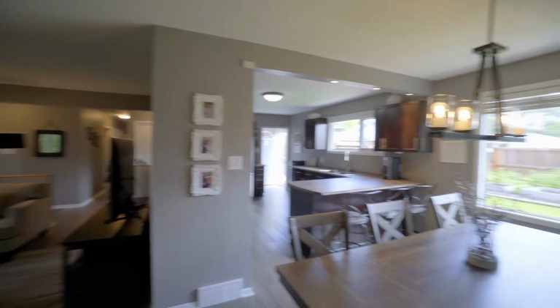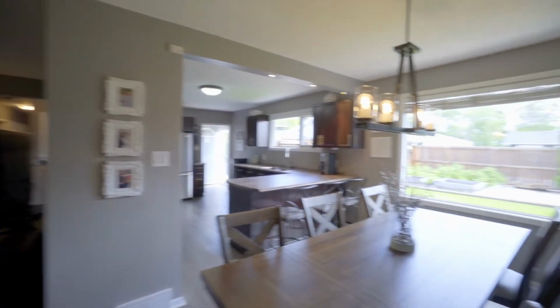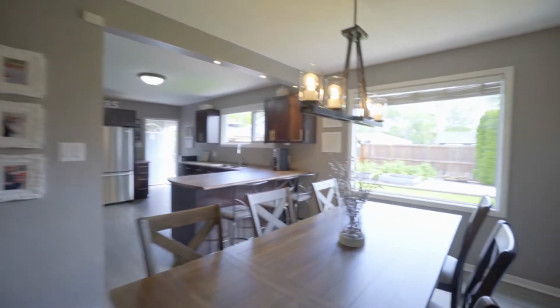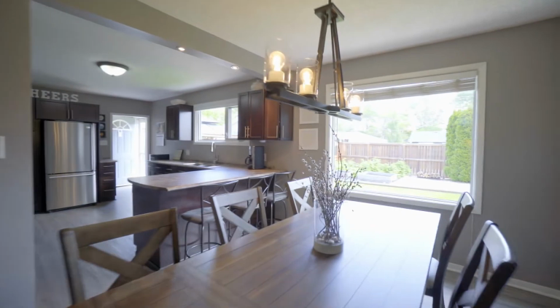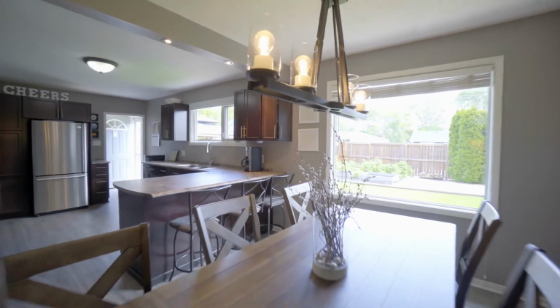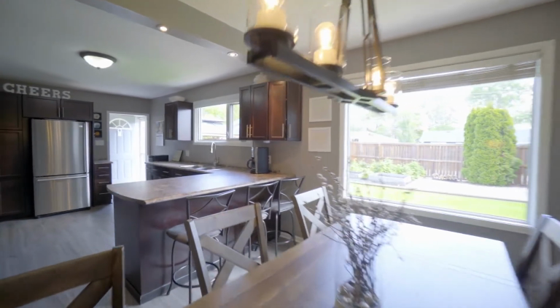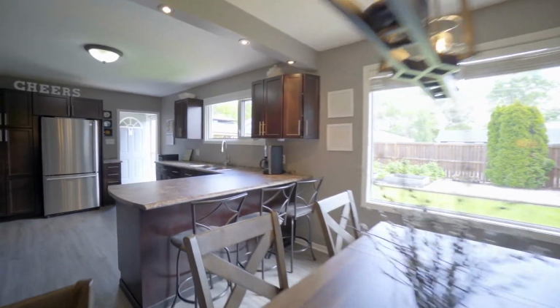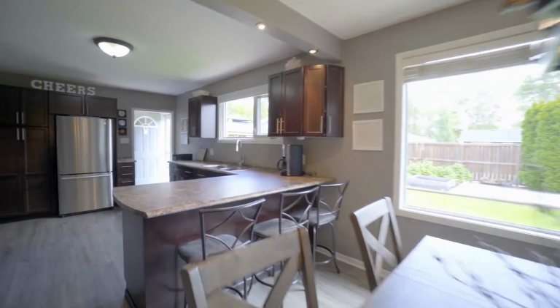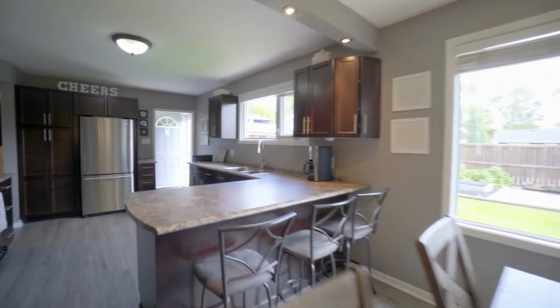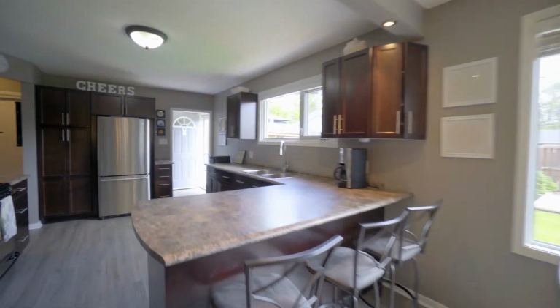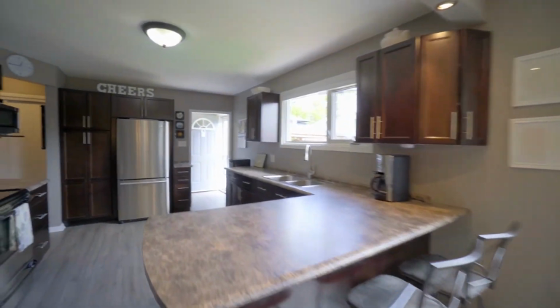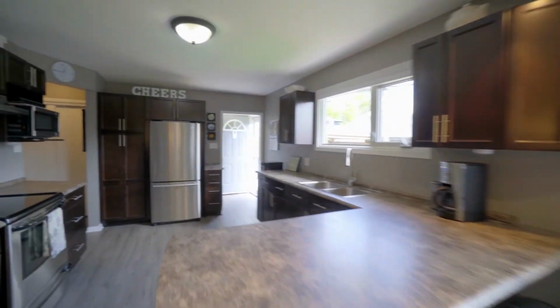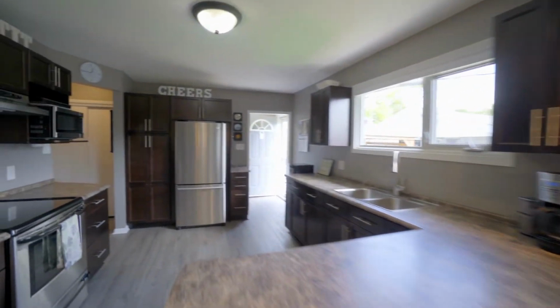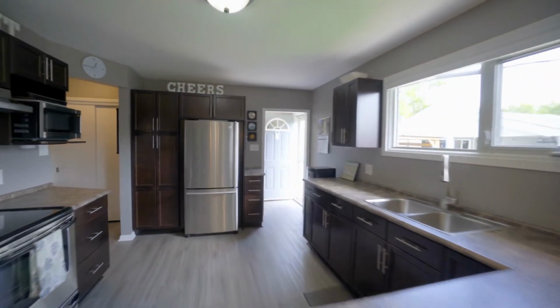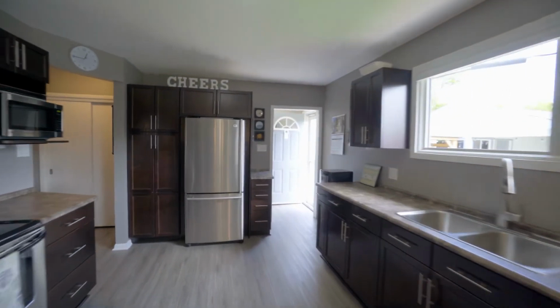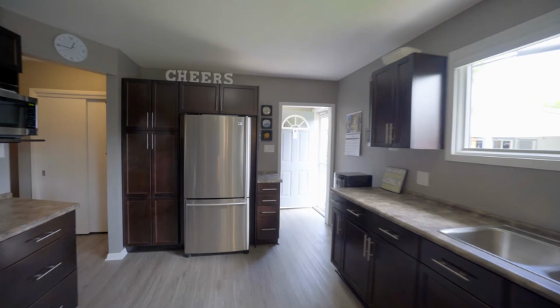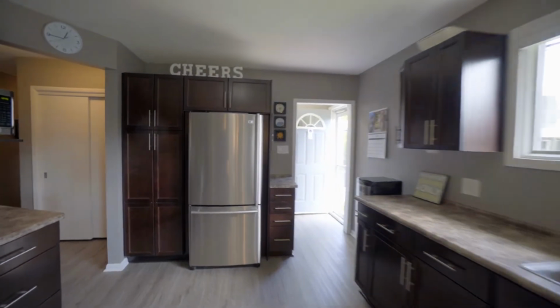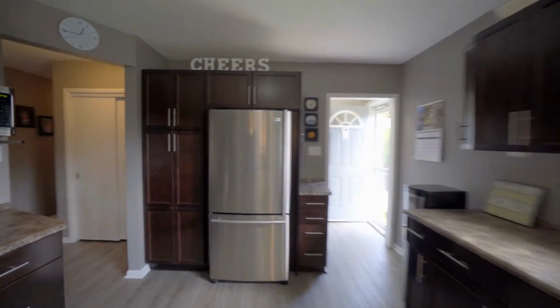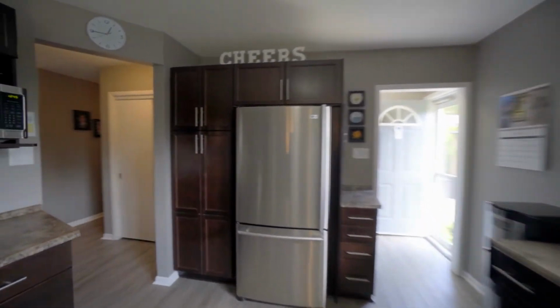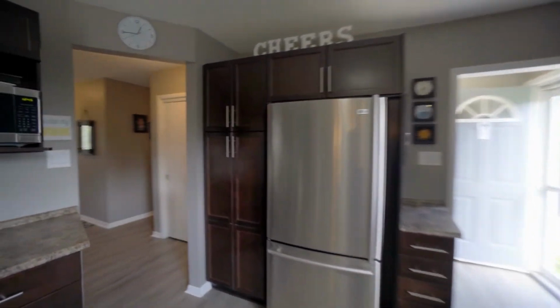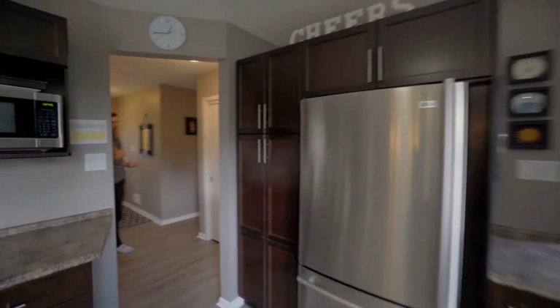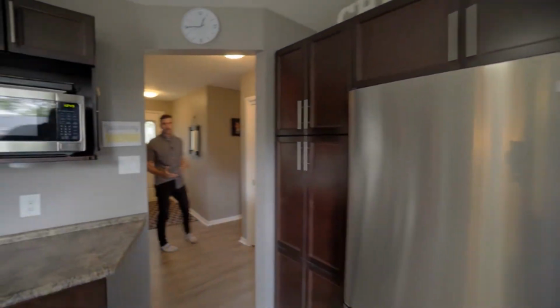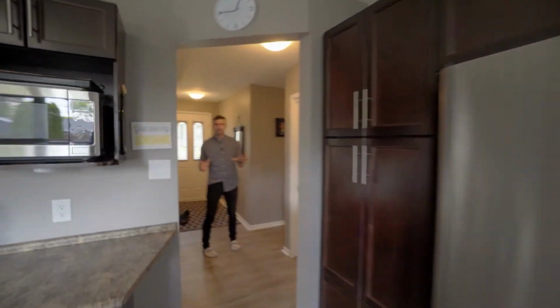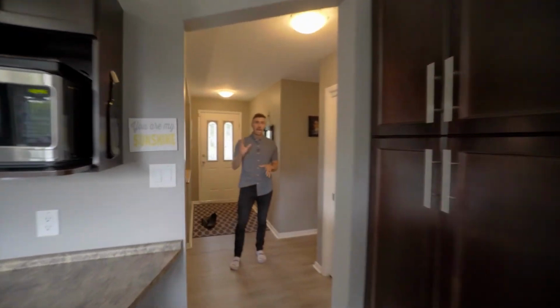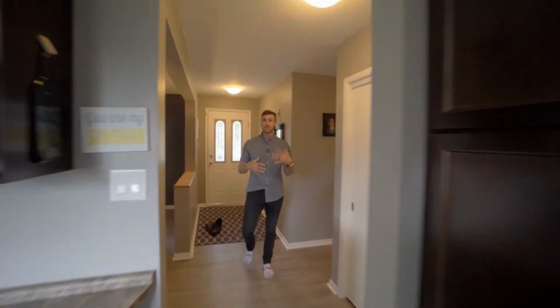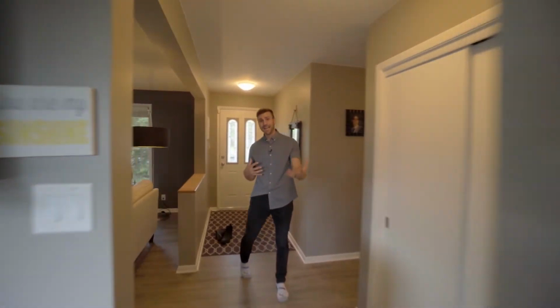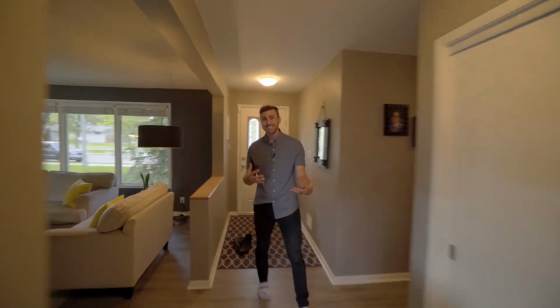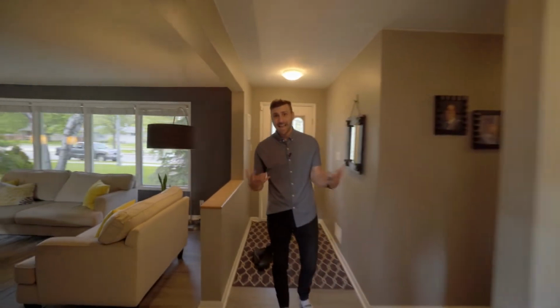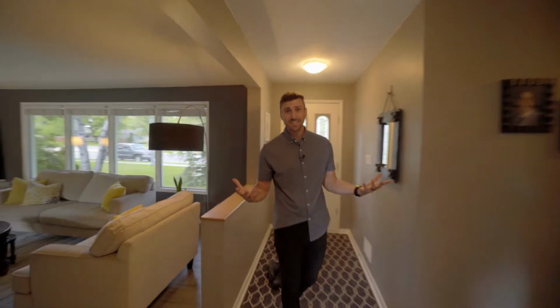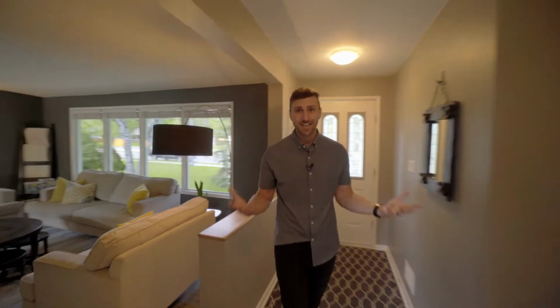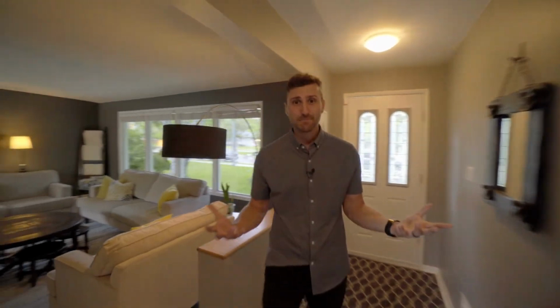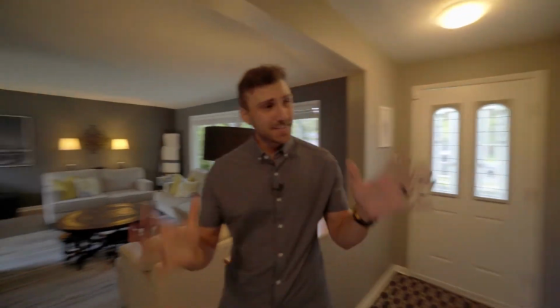Seriously, 30-year owners on this home — they've raised their family here, they've raised their kids here, and they've done all the upgrades: new flooring, new kitchen, new cabinetry, new appliances. Everything here is done.